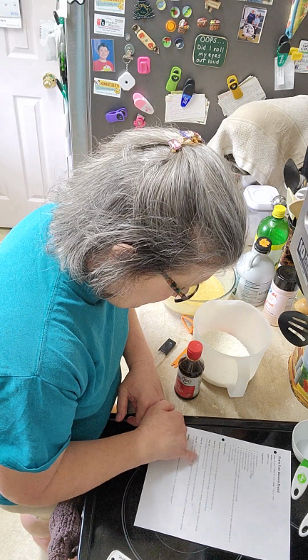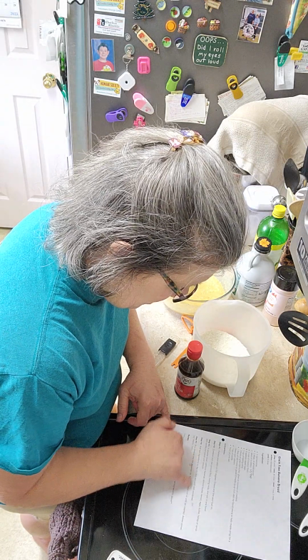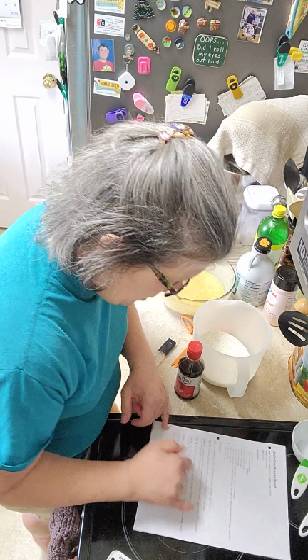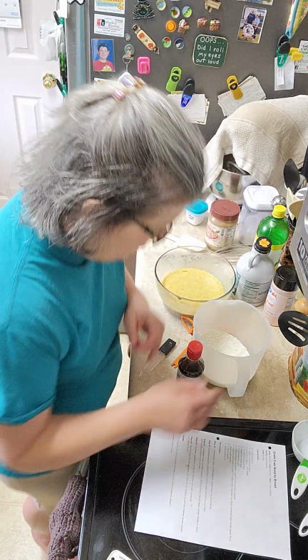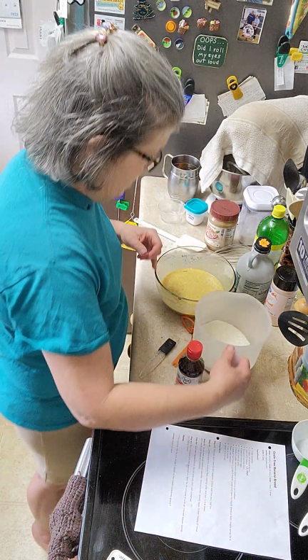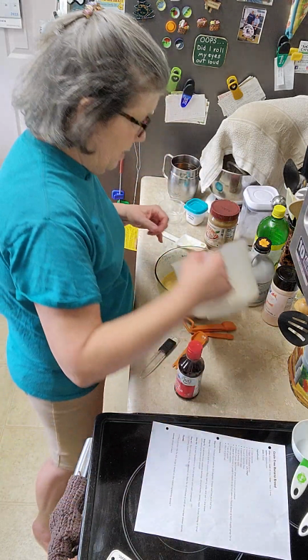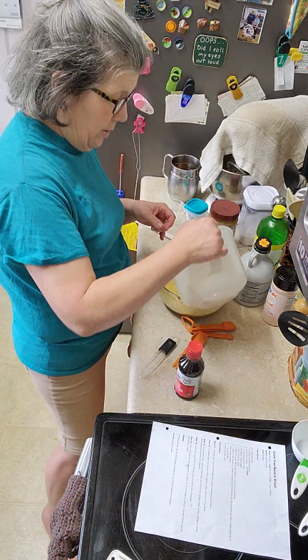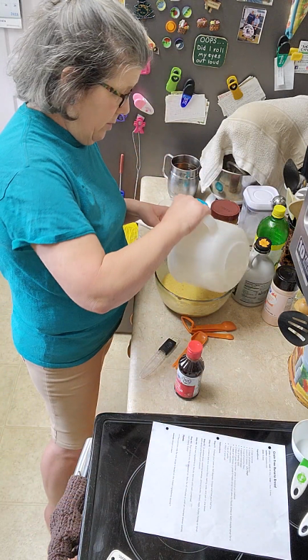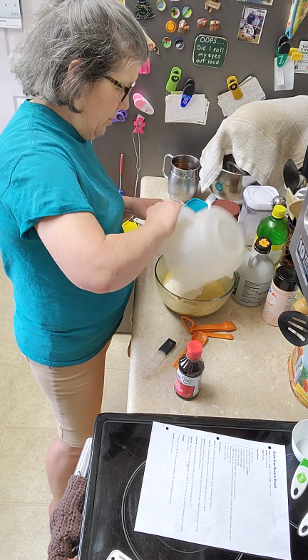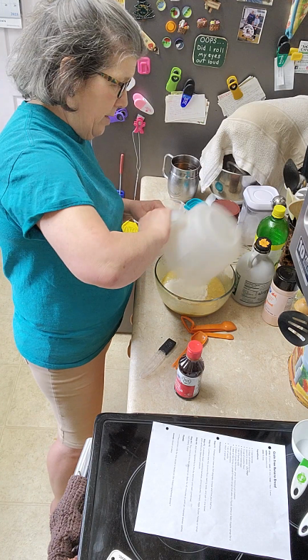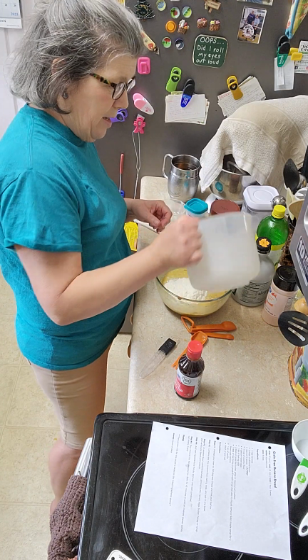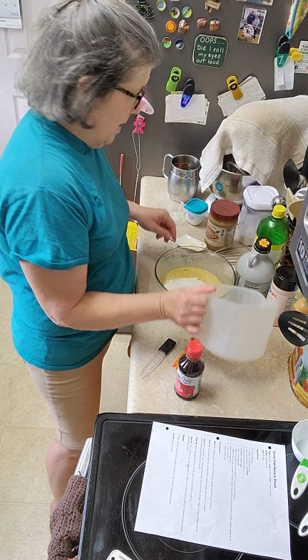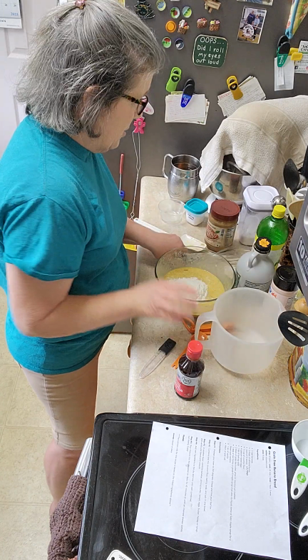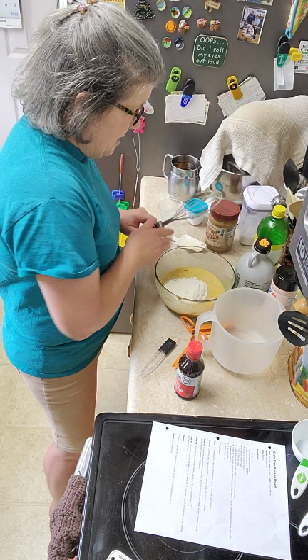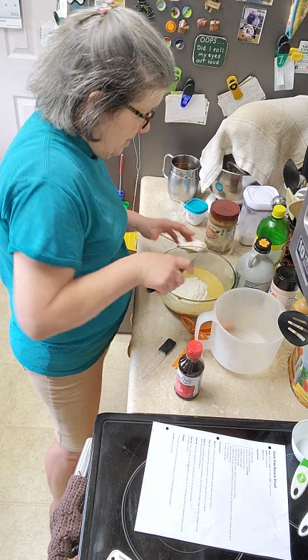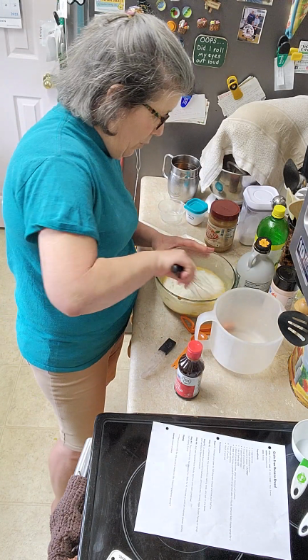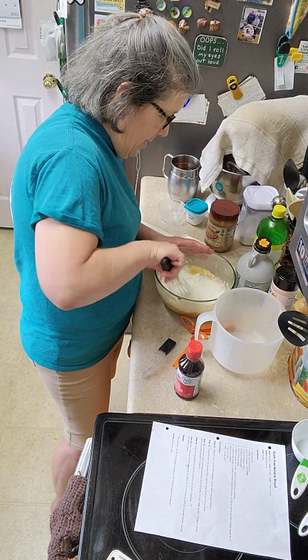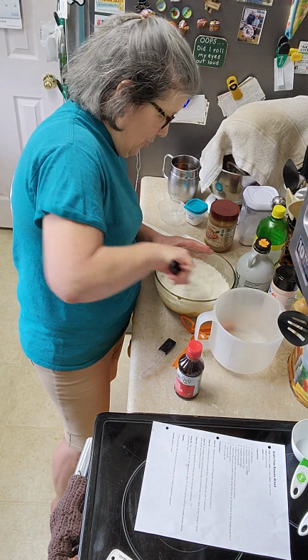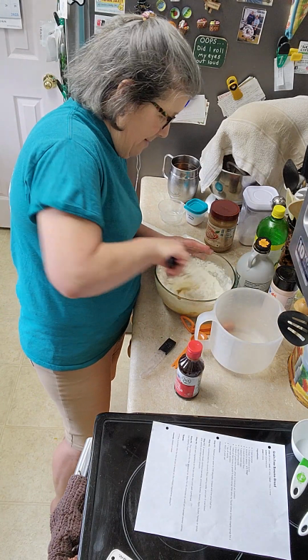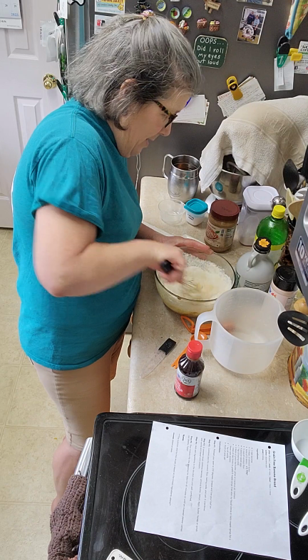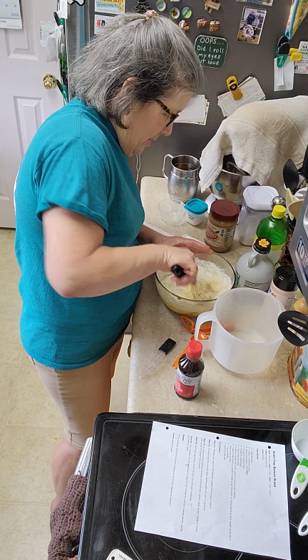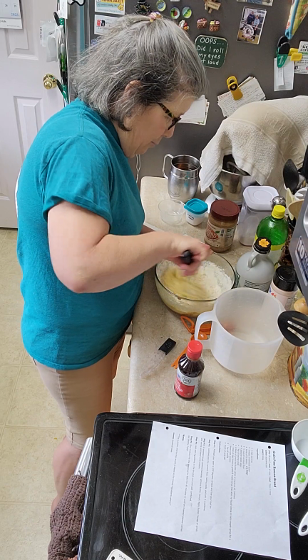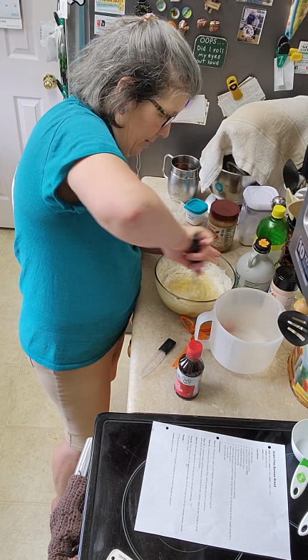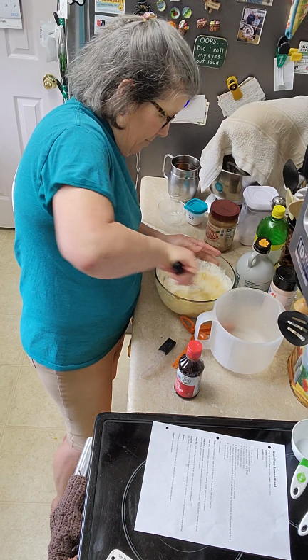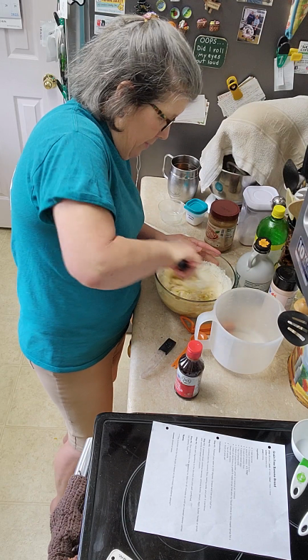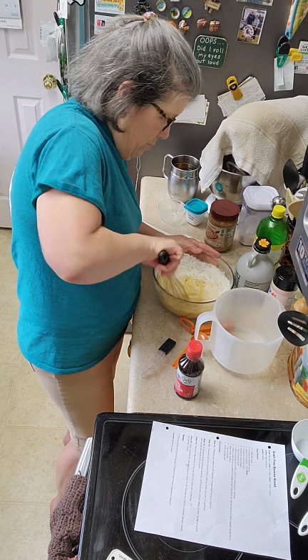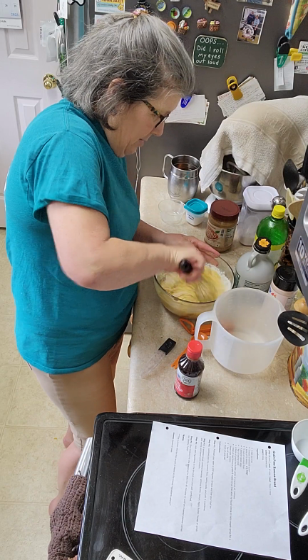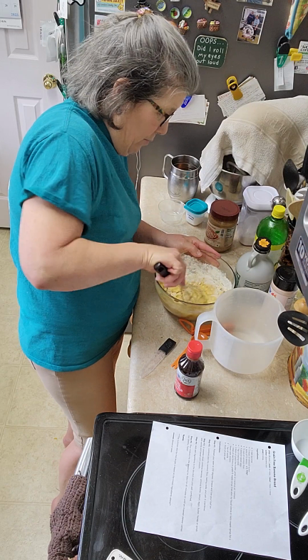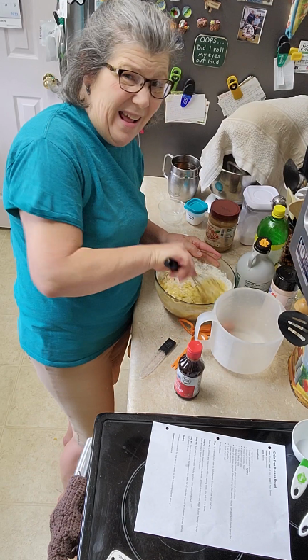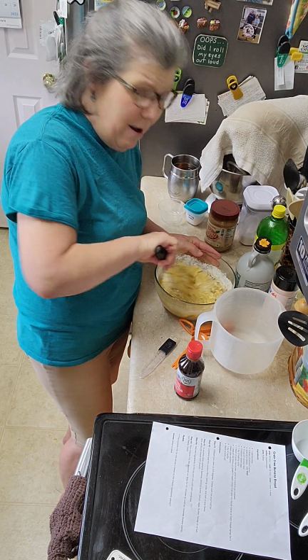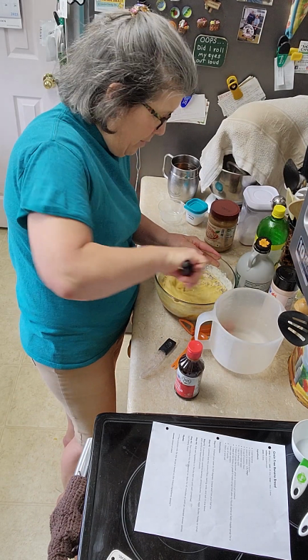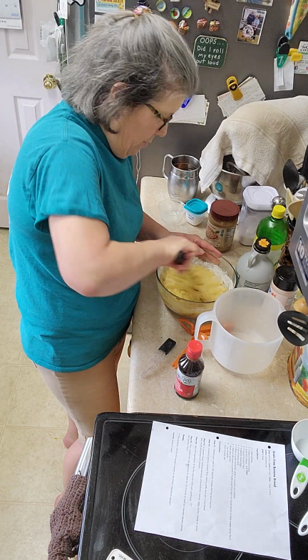Add the wet ingredients to dry and blend until combined. Here we go — wet and dry coming together. As you can see, this is a lot more wet than it is dry, so this is probably going to be a very moist bread, which I love in banana bread.